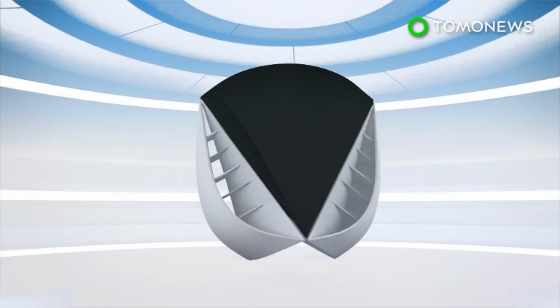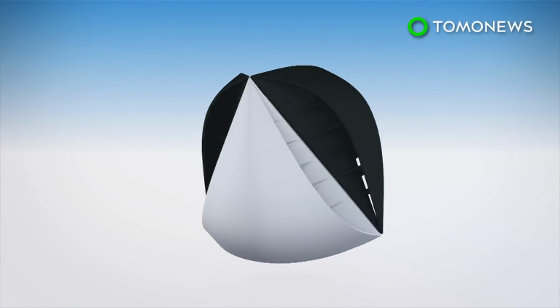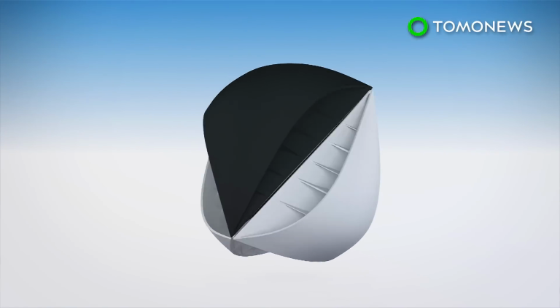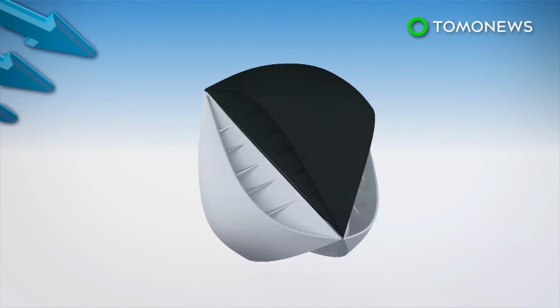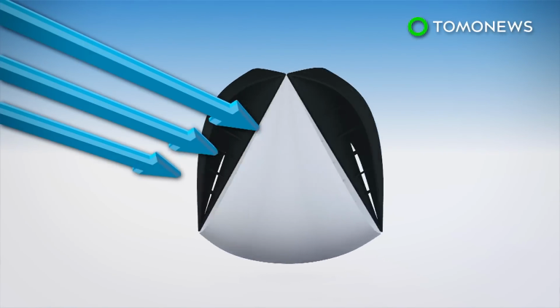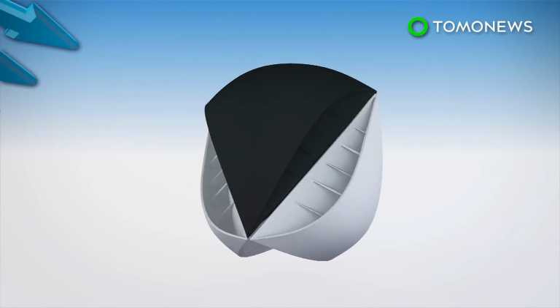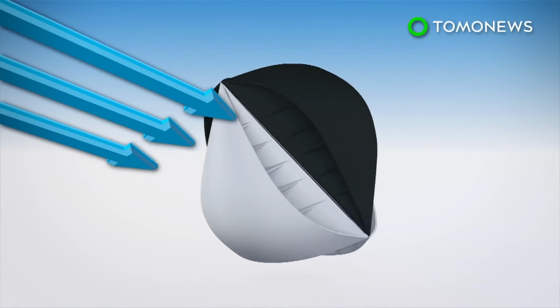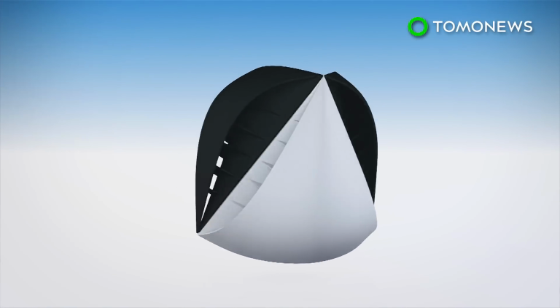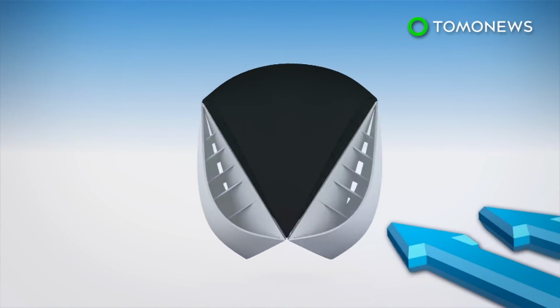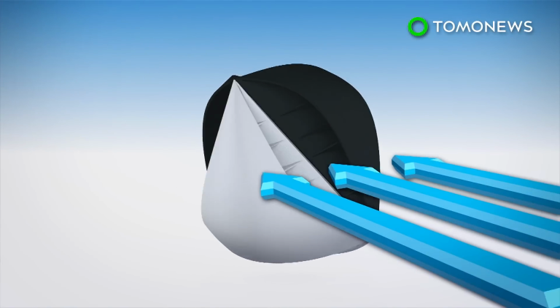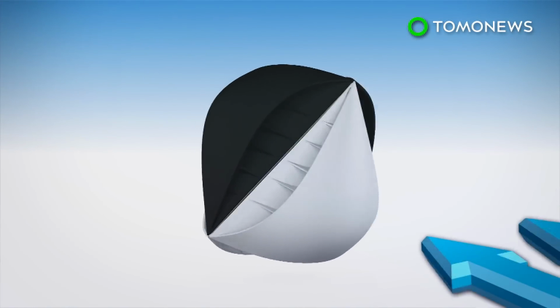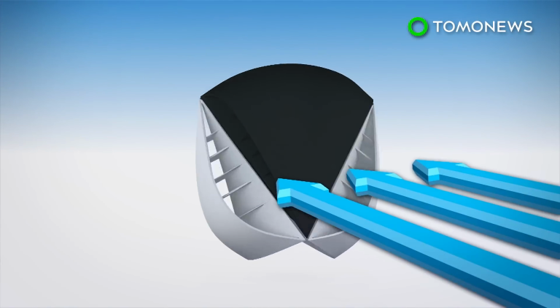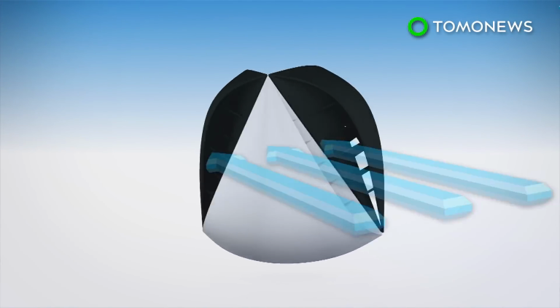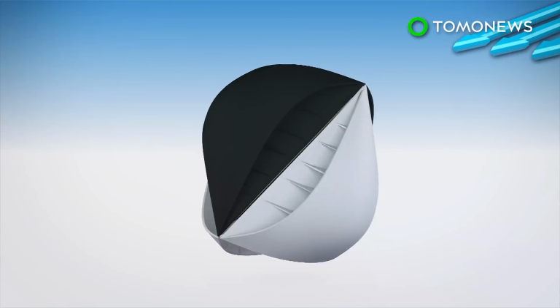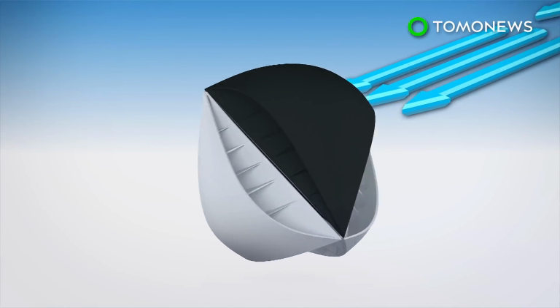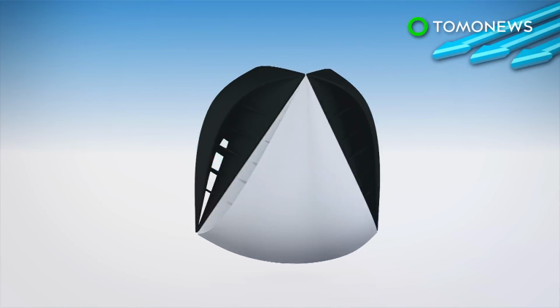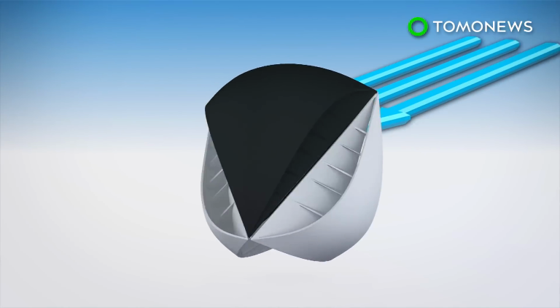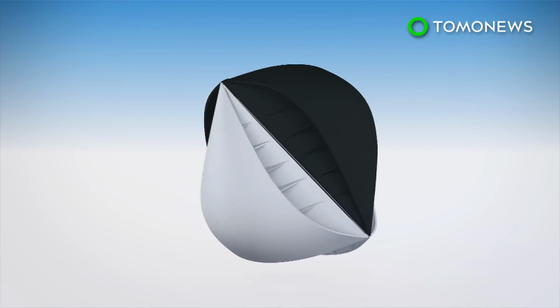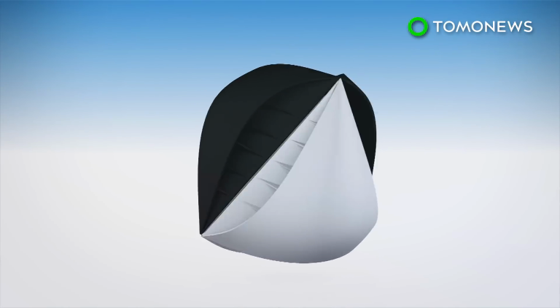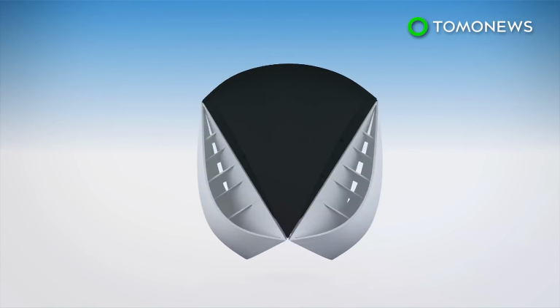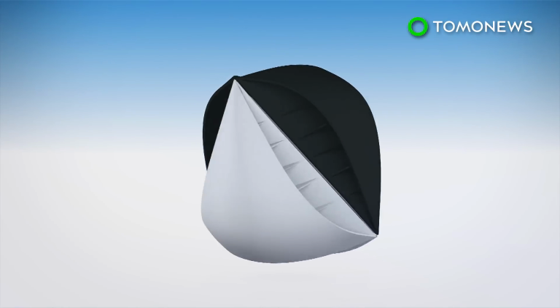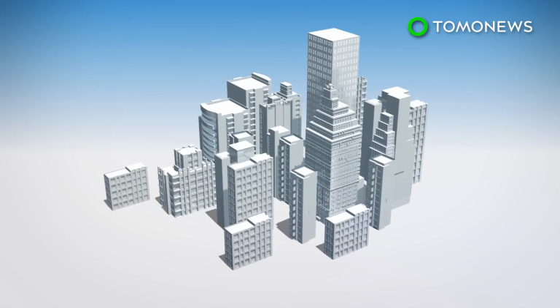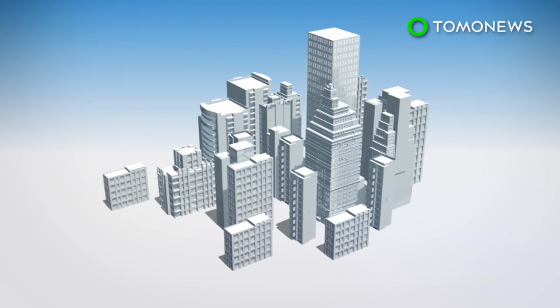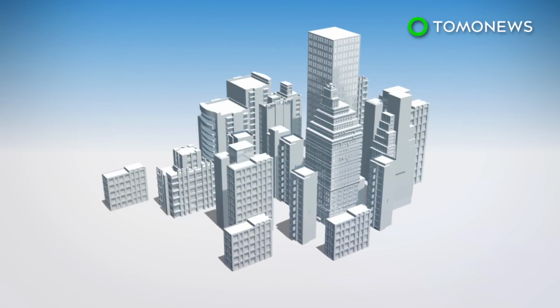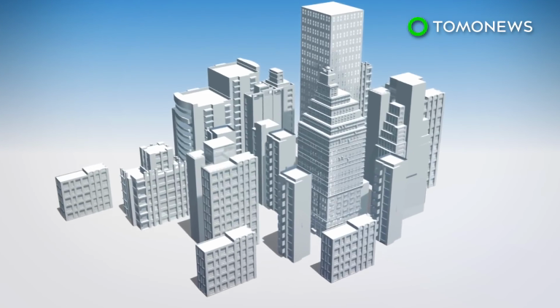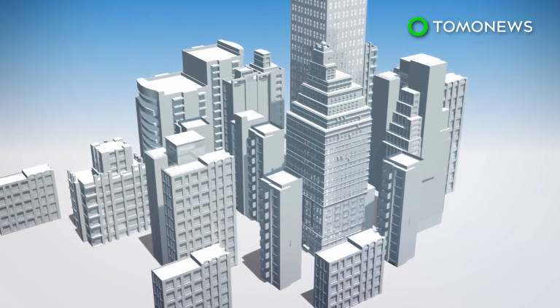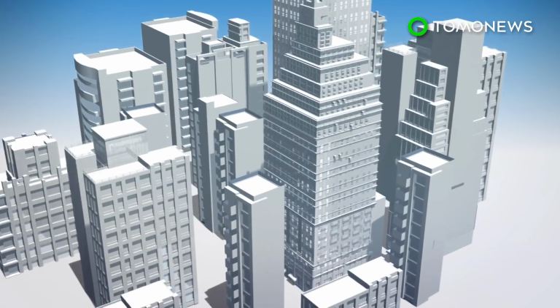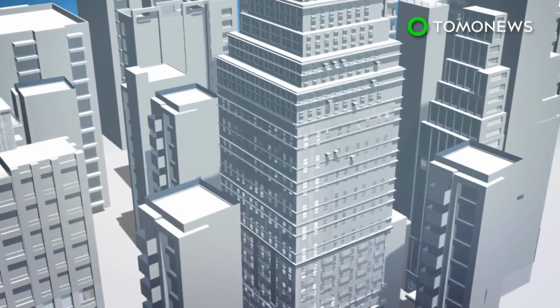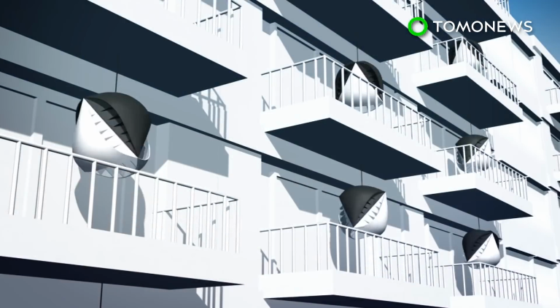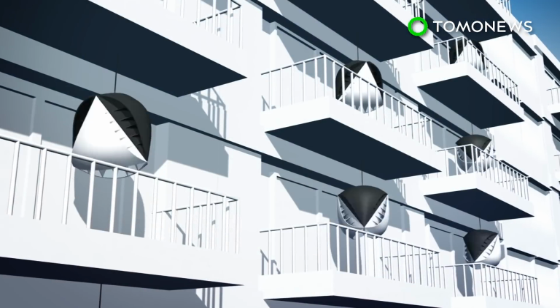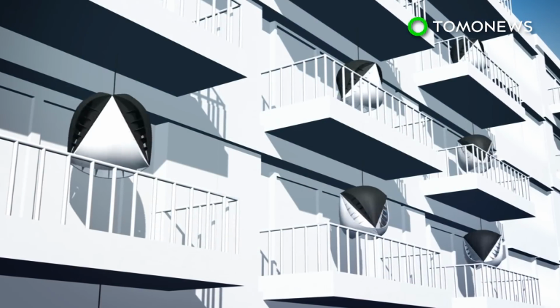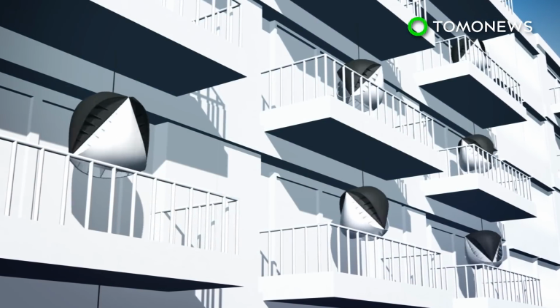Because of Bernoulli's principle, differences in pressure cause the turbine to rotate clockwise around a single fixed axis, regardless of which direction the wind comes from. The rotational energy from the turbine can then be used to run a generator and produce electricity.